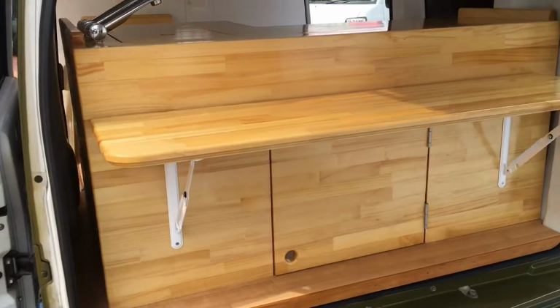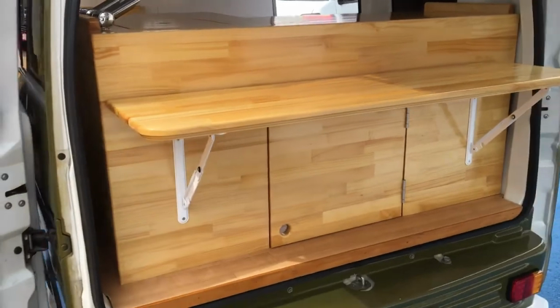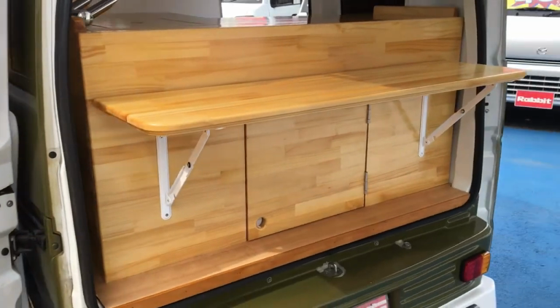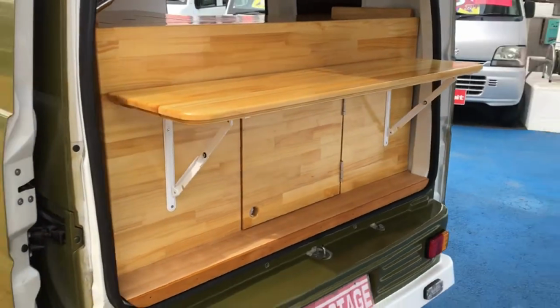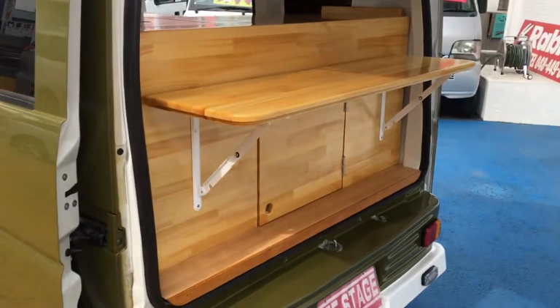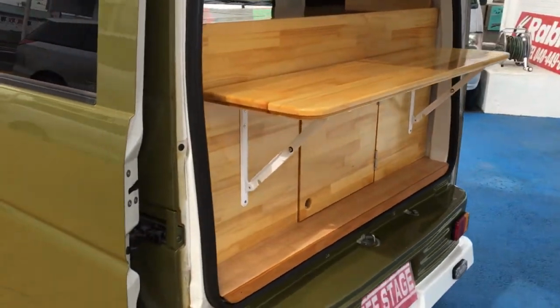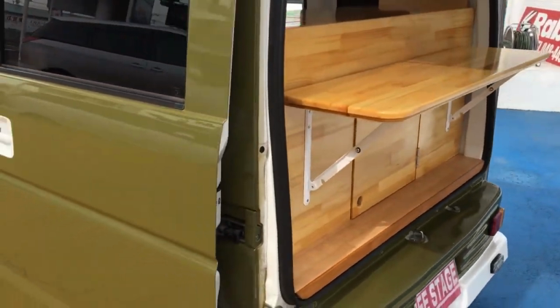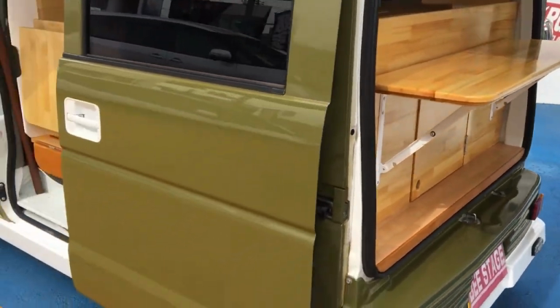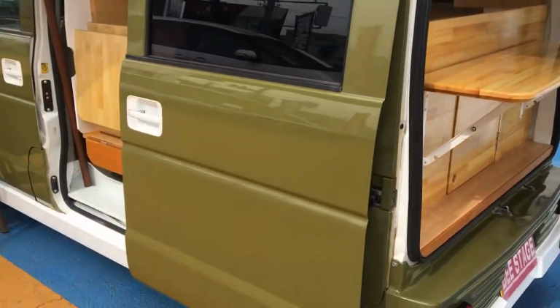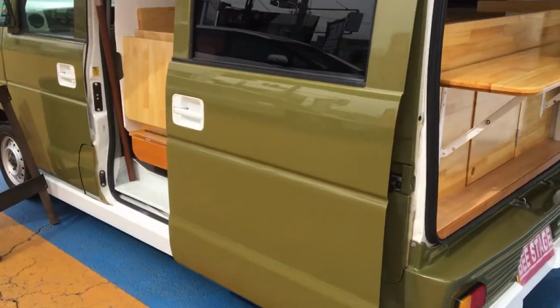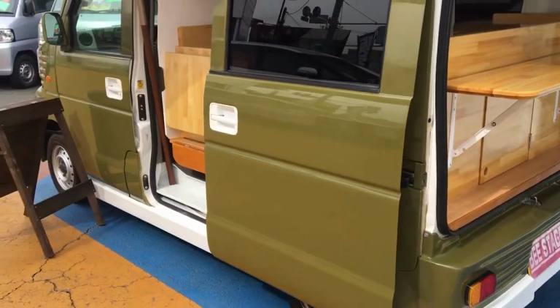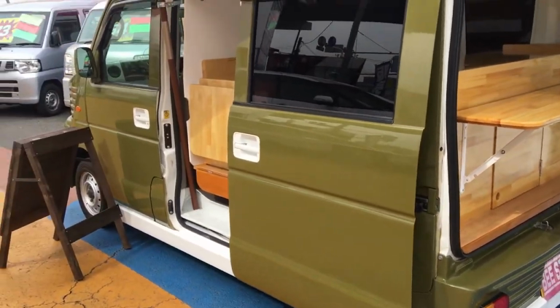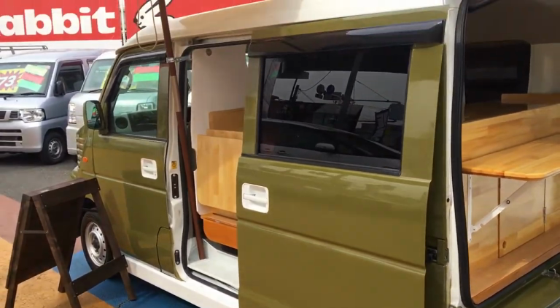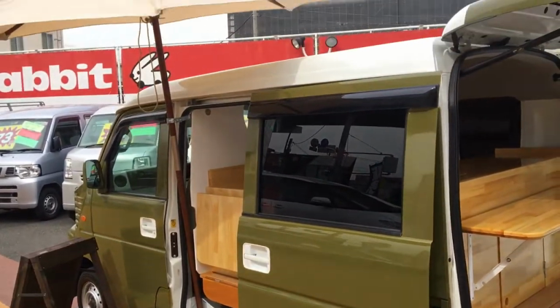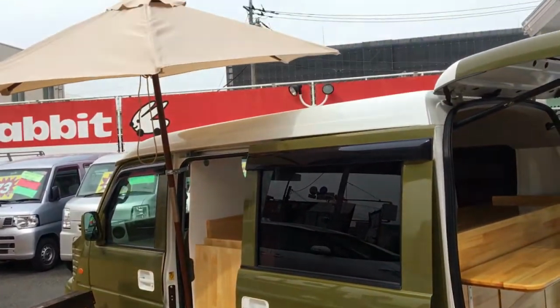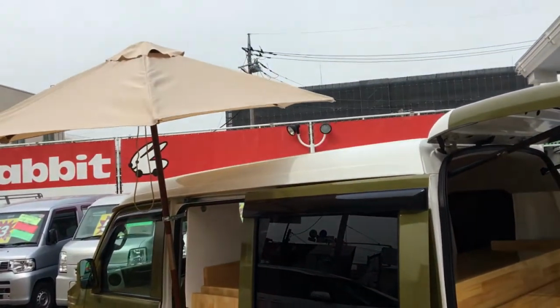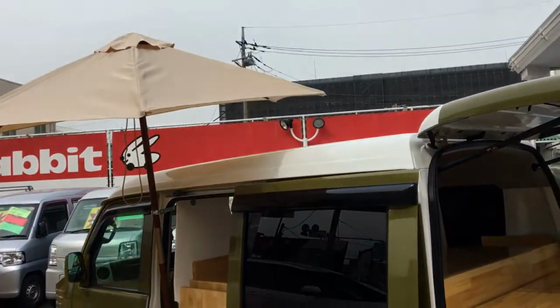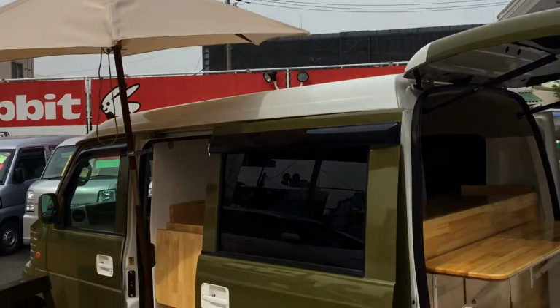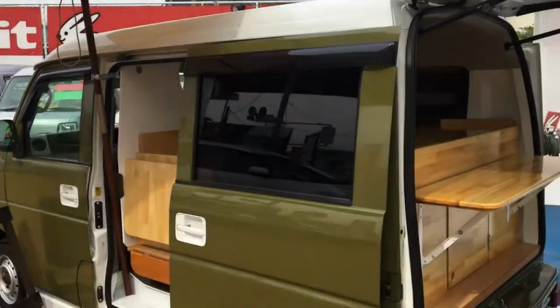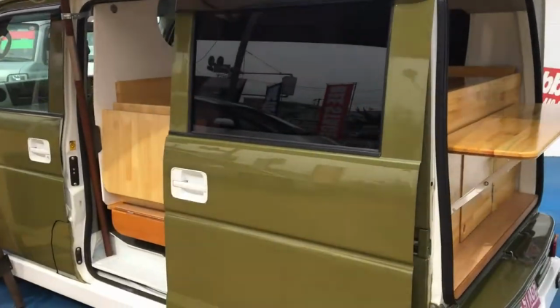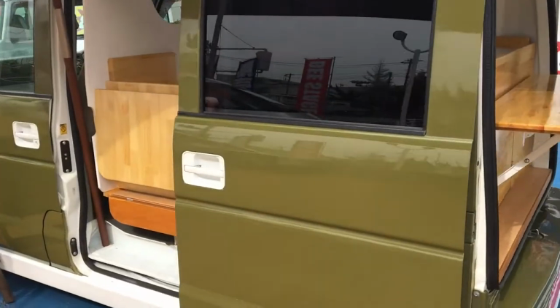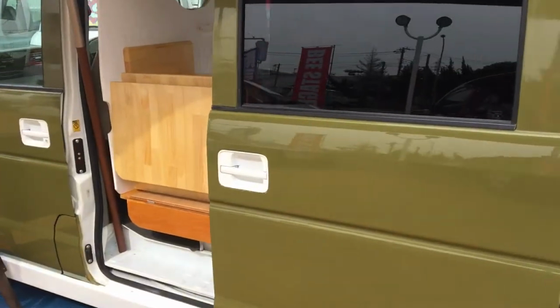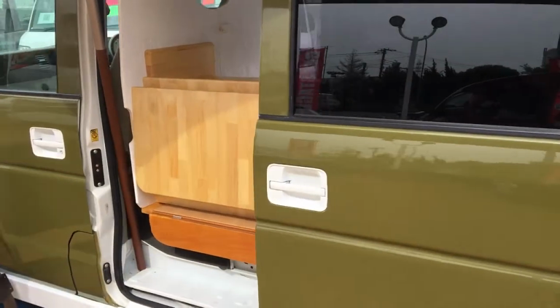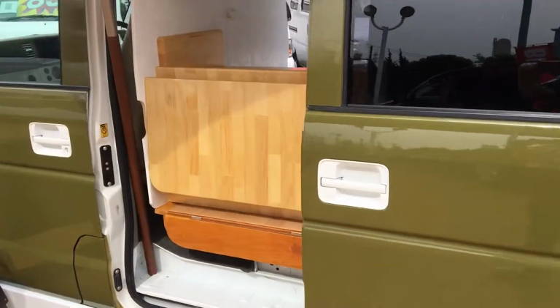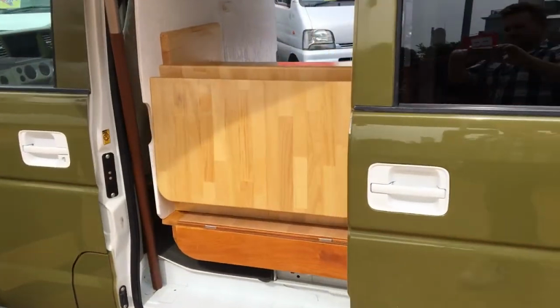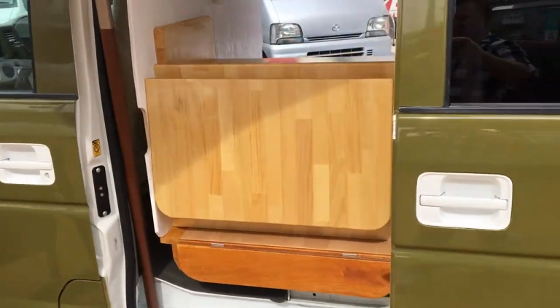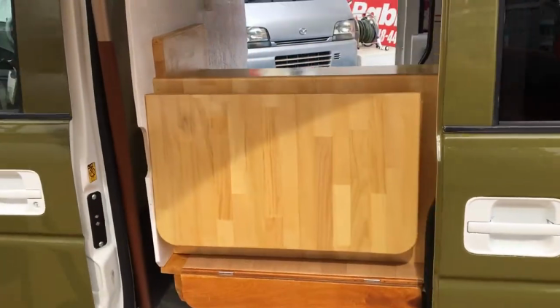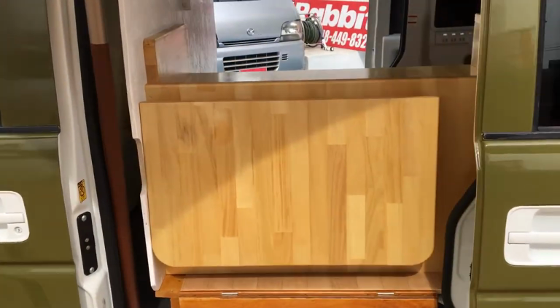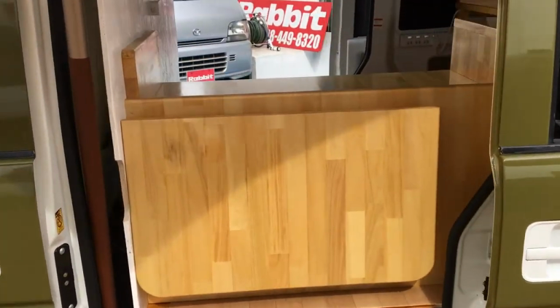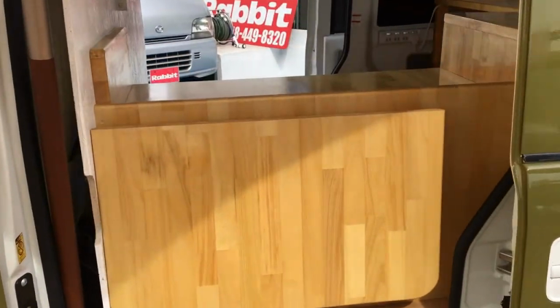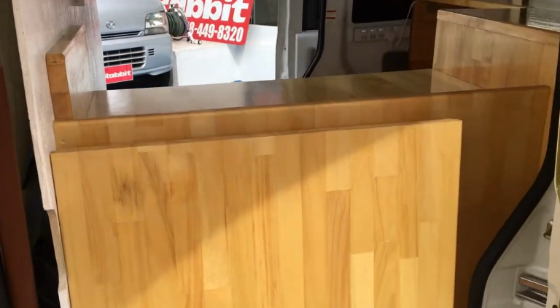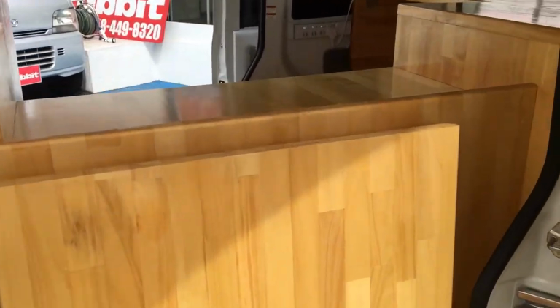Easy, good on fuel efficiency in Tokyo. So if you are after a car like this, give us a call at Mikale Motors and we're here to help.